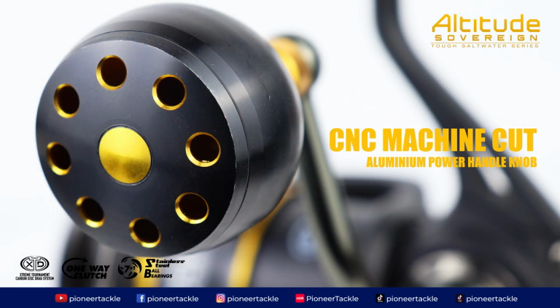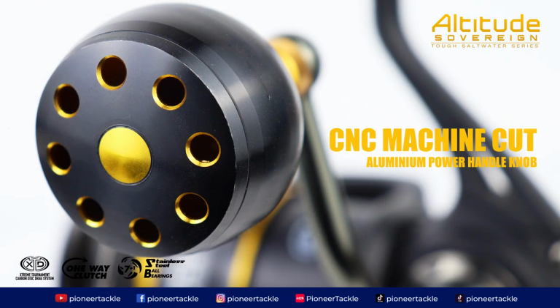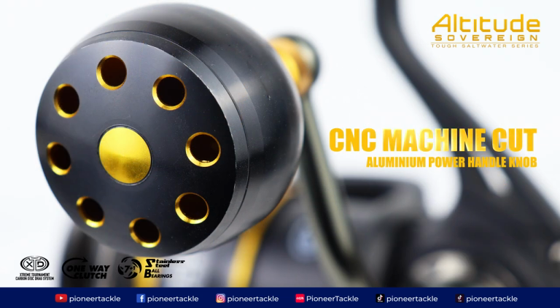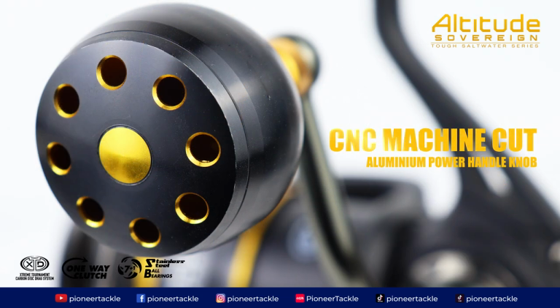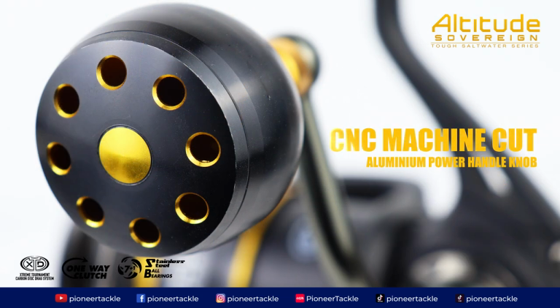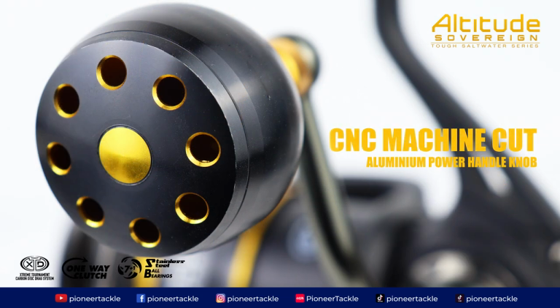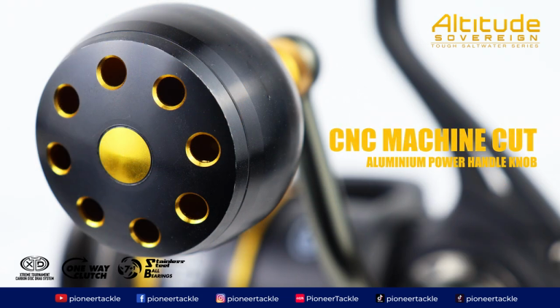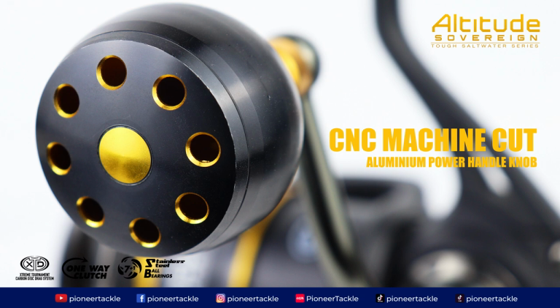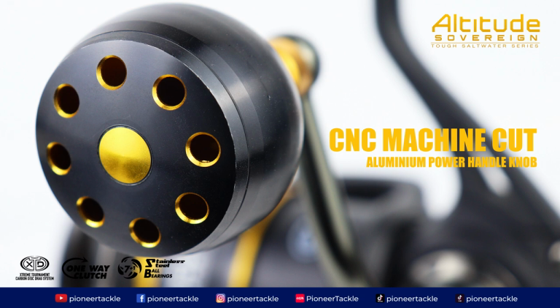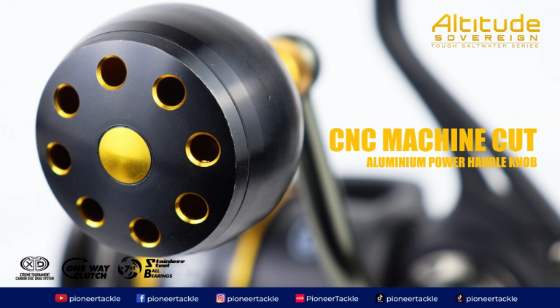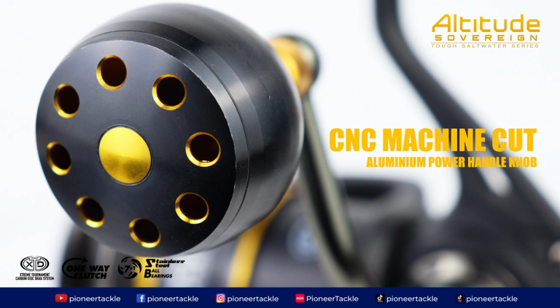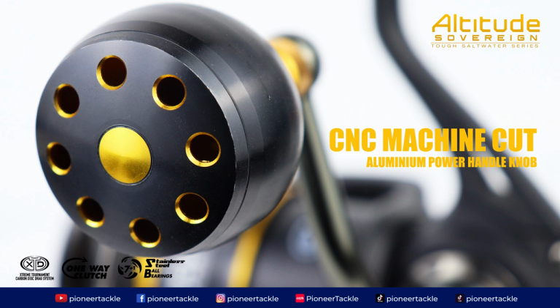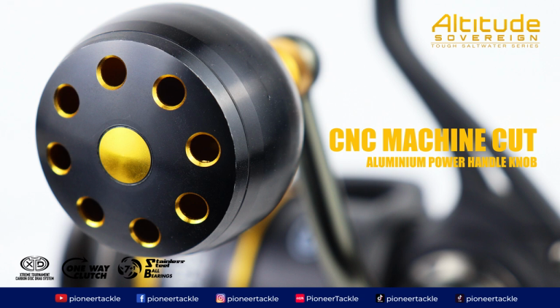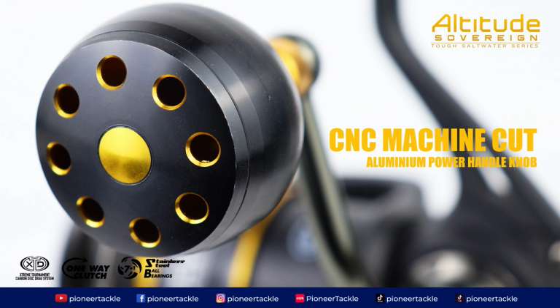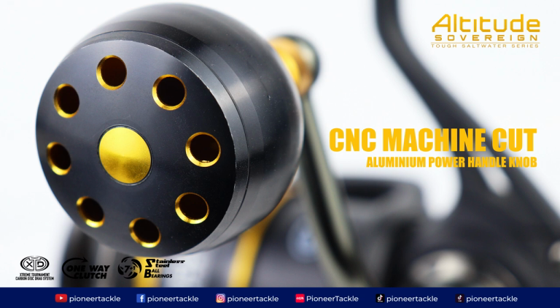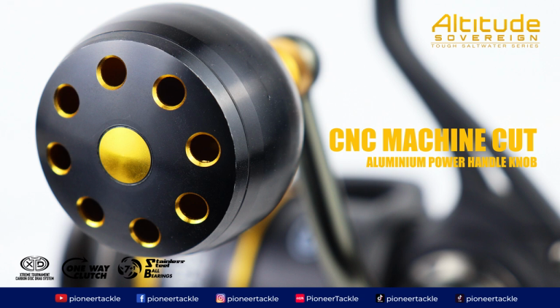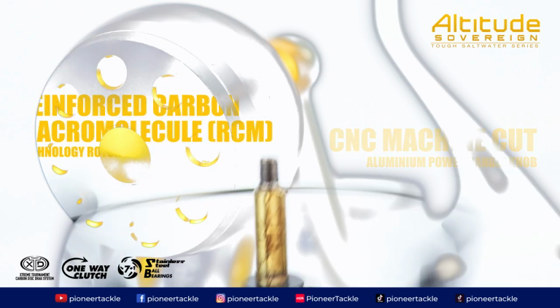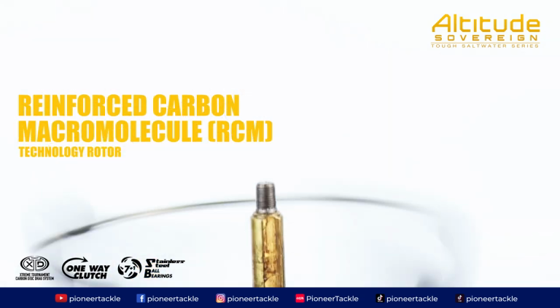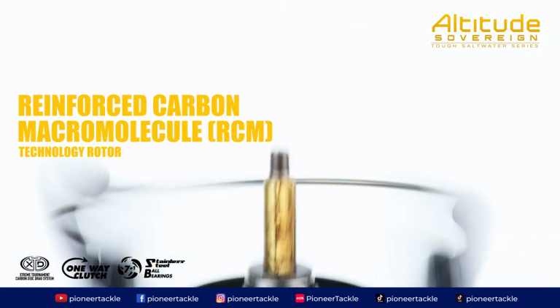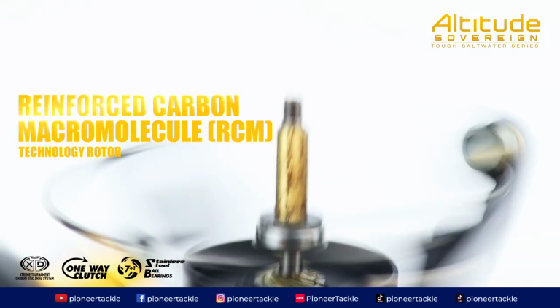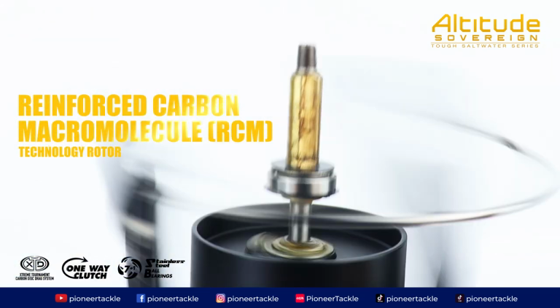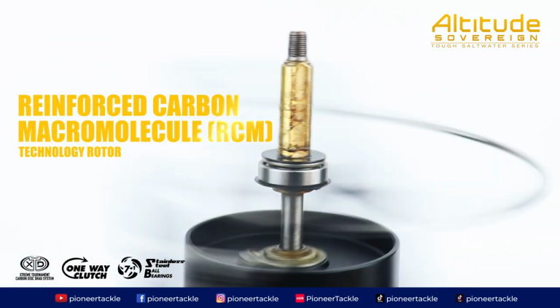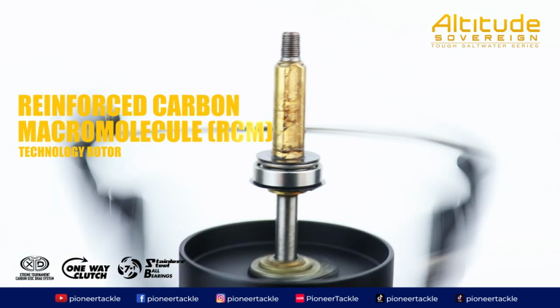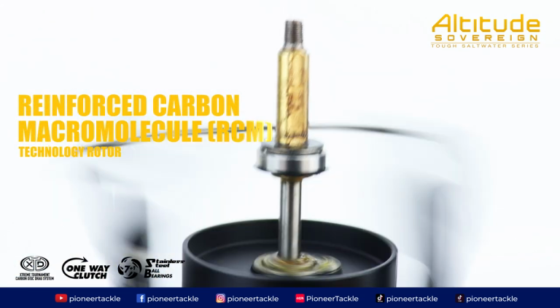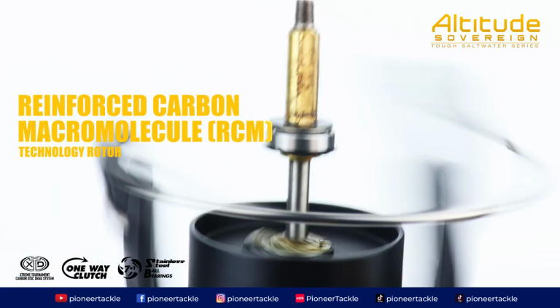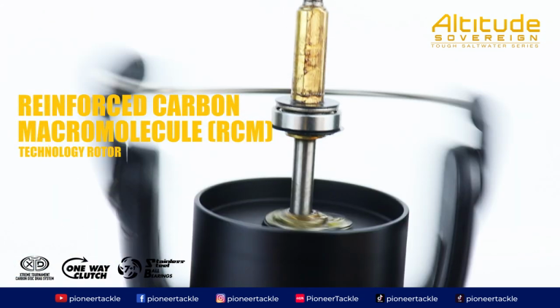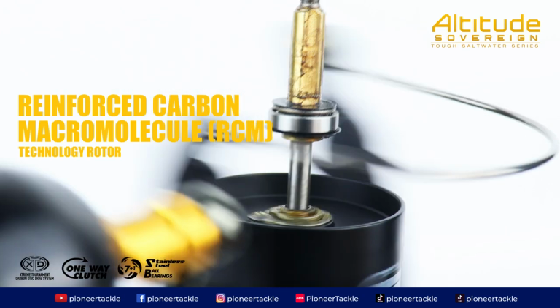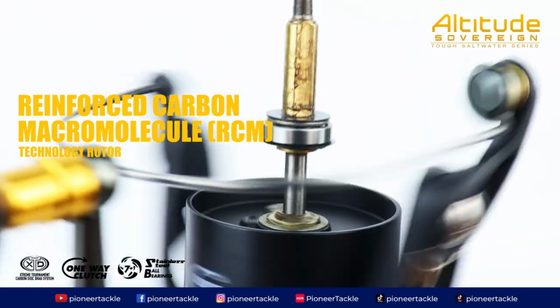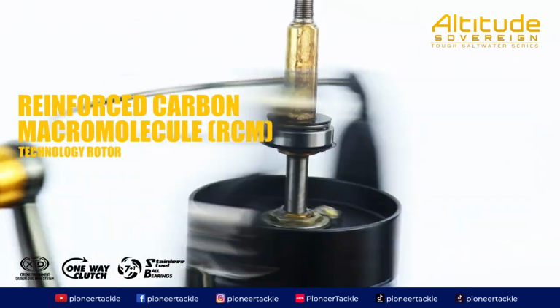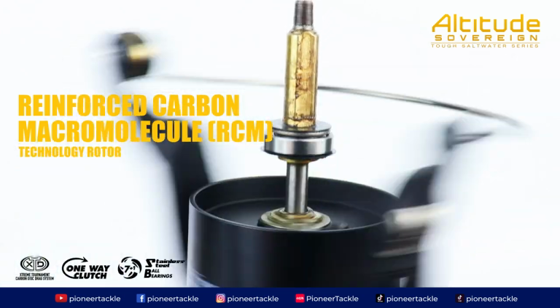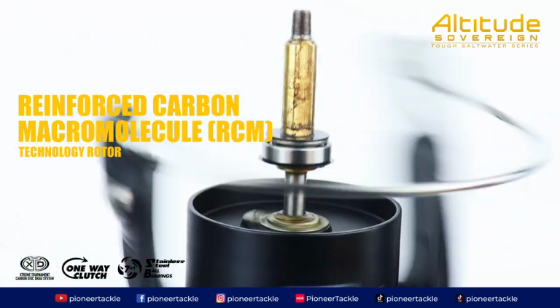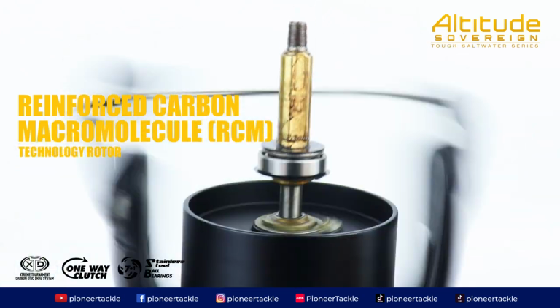CNC Machine Cut Aluminium Power Handle Knob. Reinforced Carbon Macromolecule Technology Rotor.